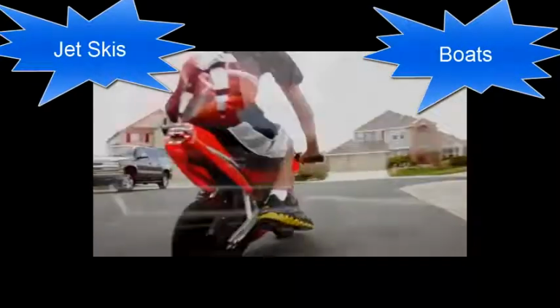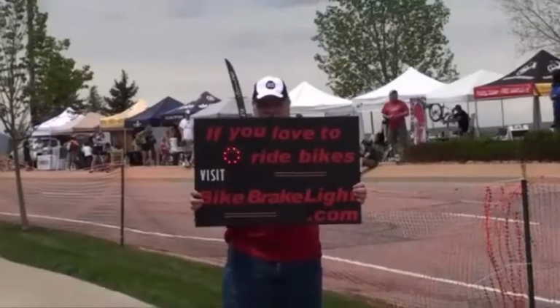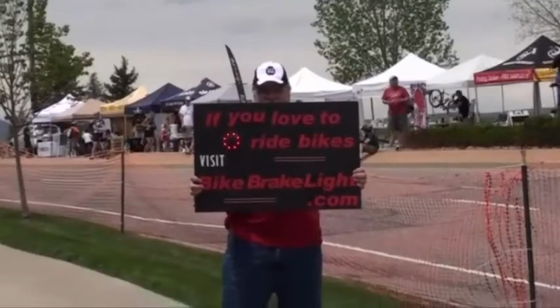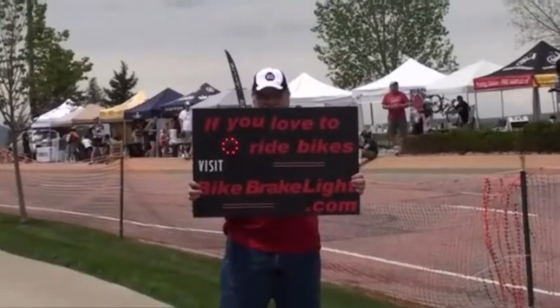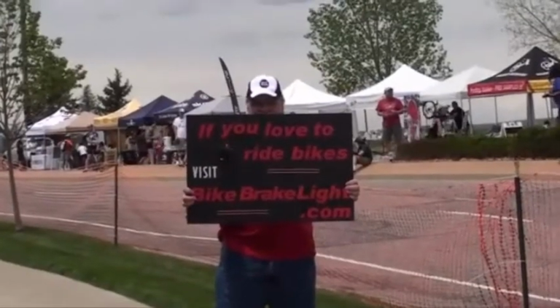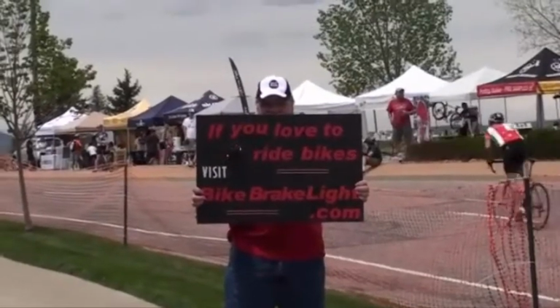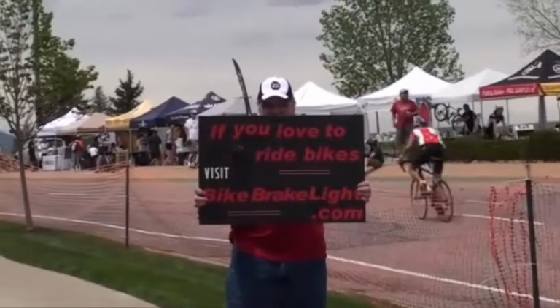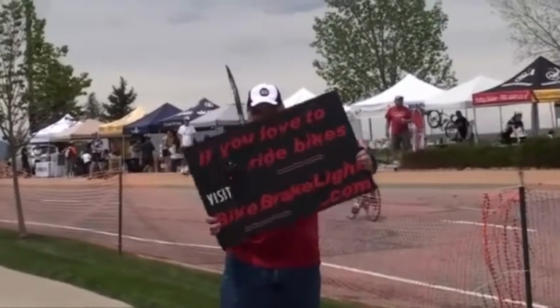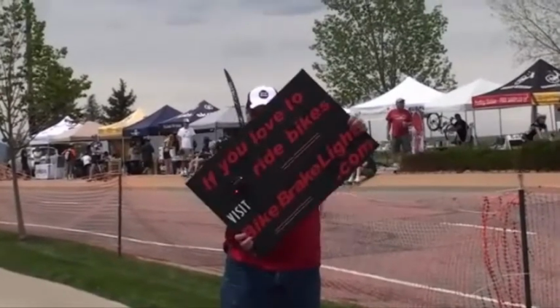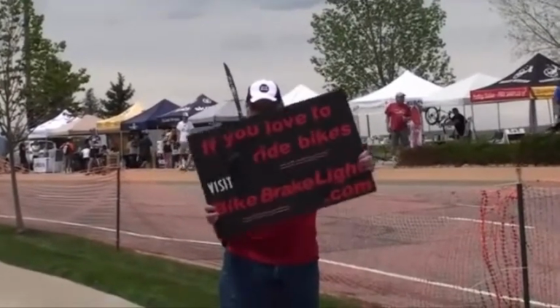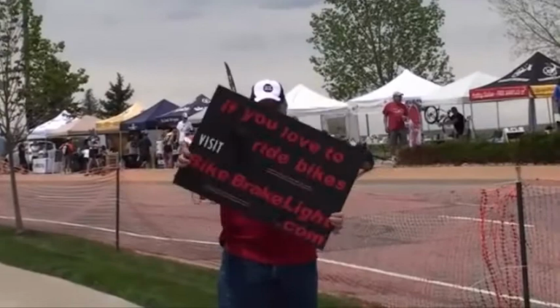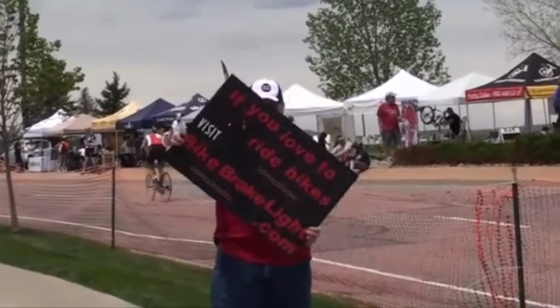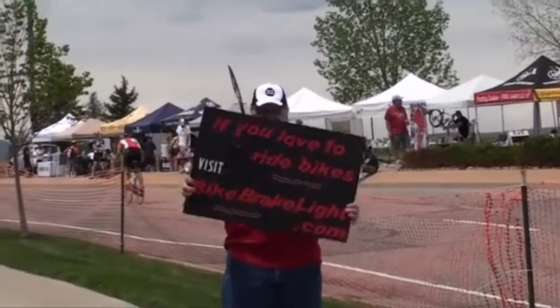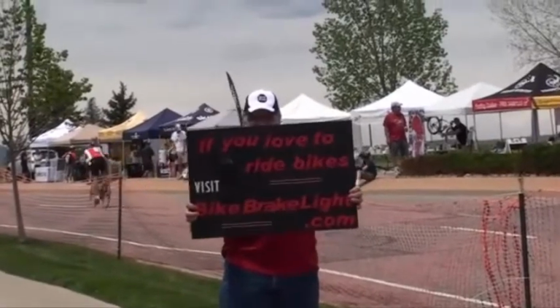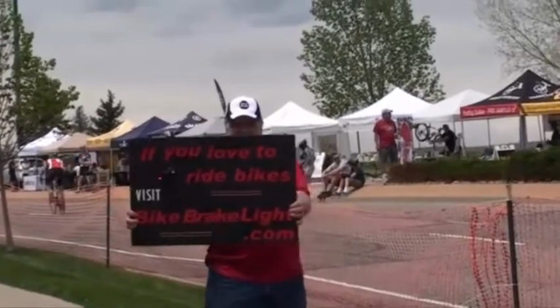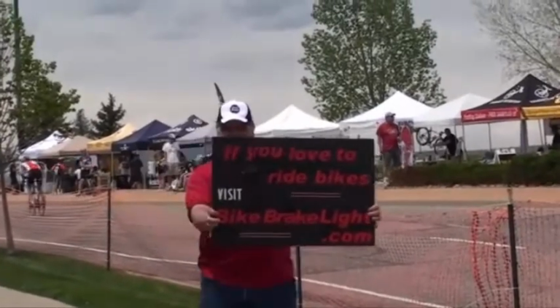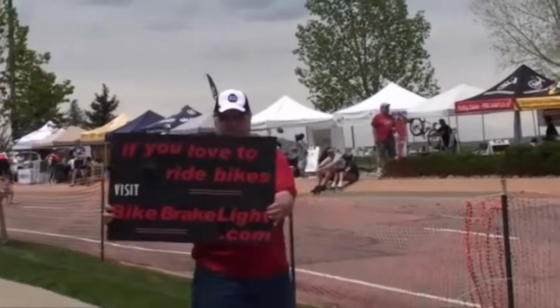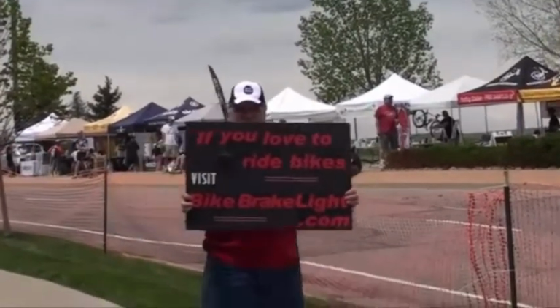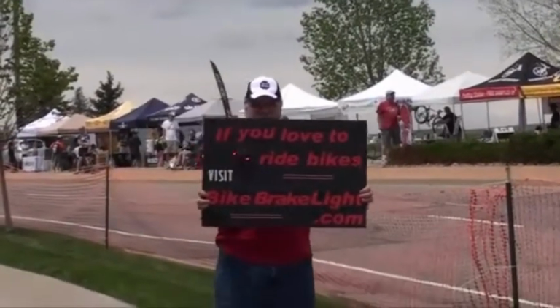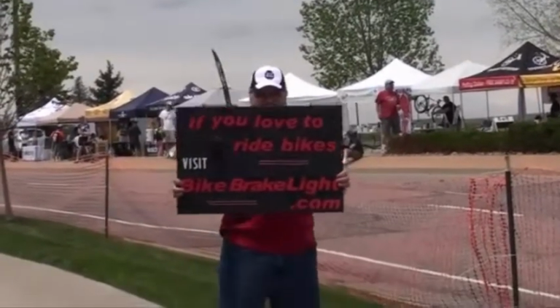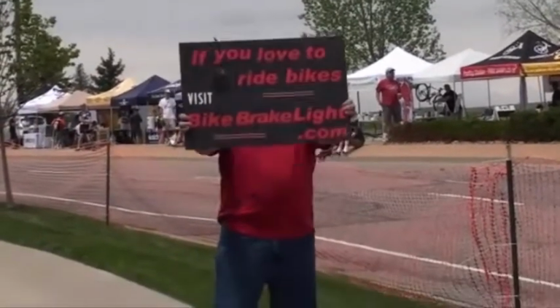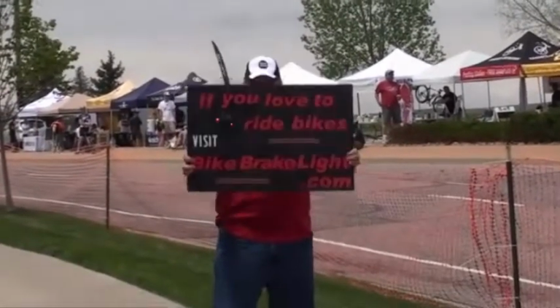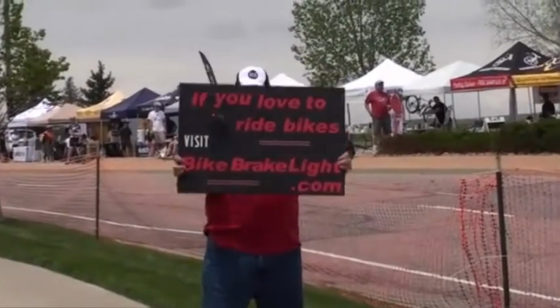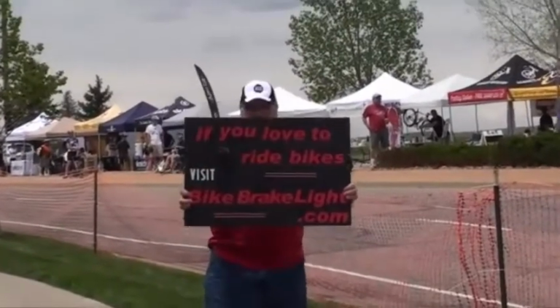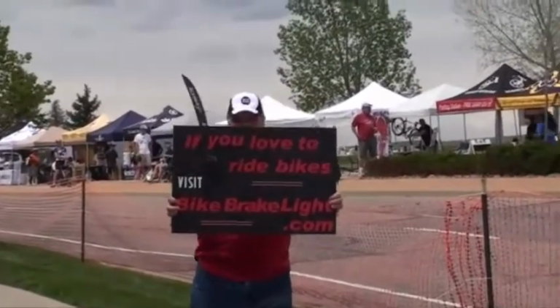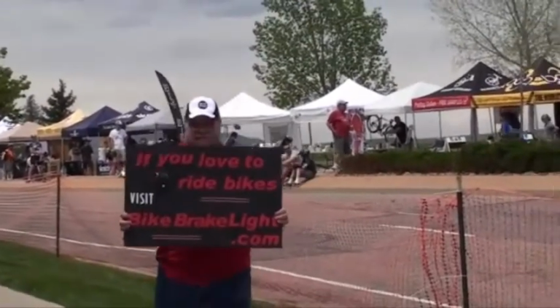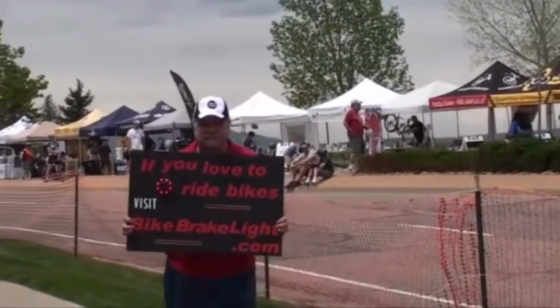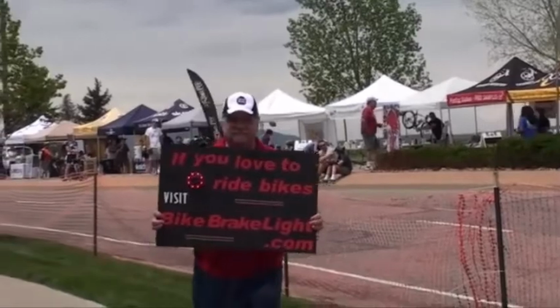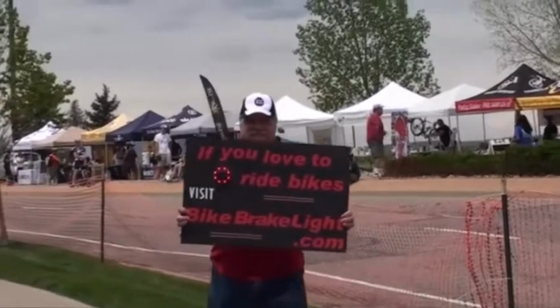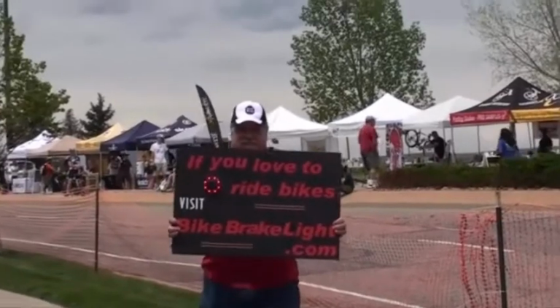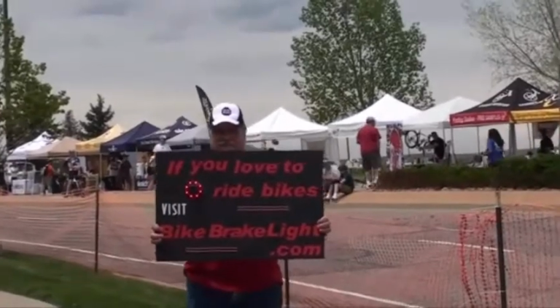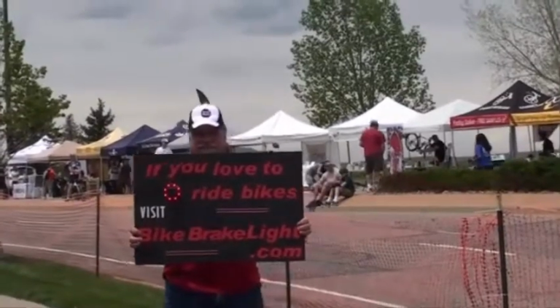Here we've mounted it on a sign just to show you that it can truly go on anything. Watch the sign flipper demonstrate that Lucid Brake doesn't go off when it's bouncing or swaying — it just goes off when braking.